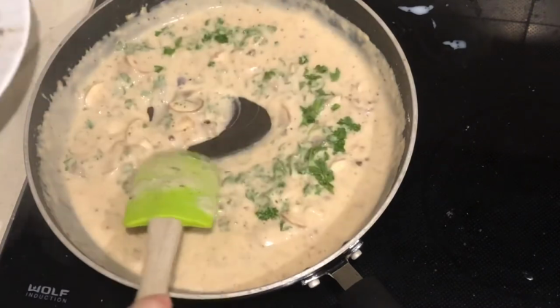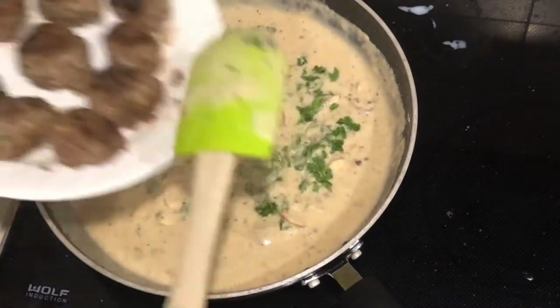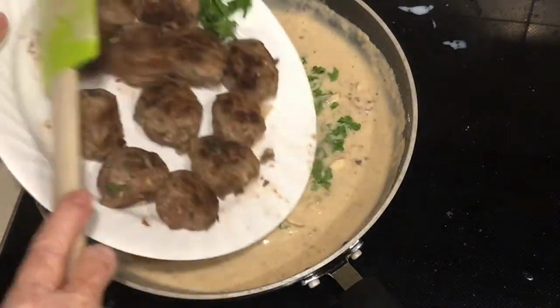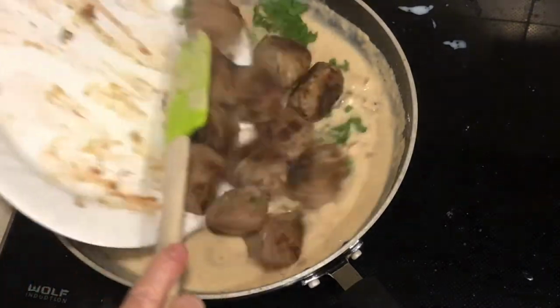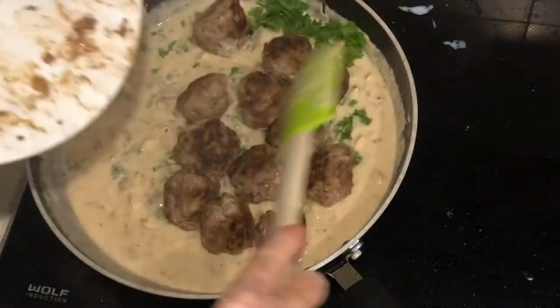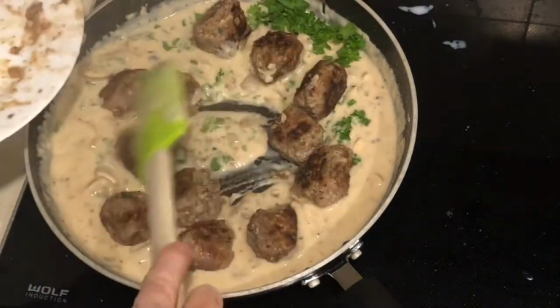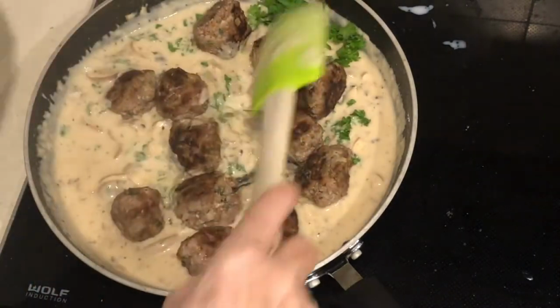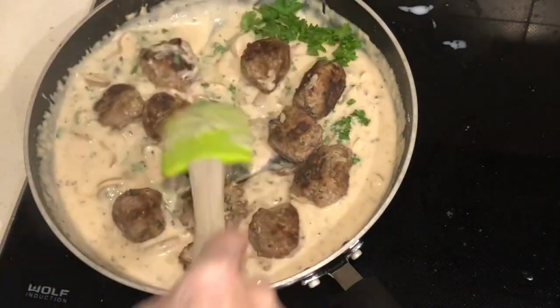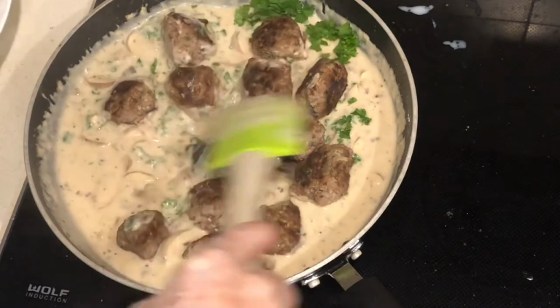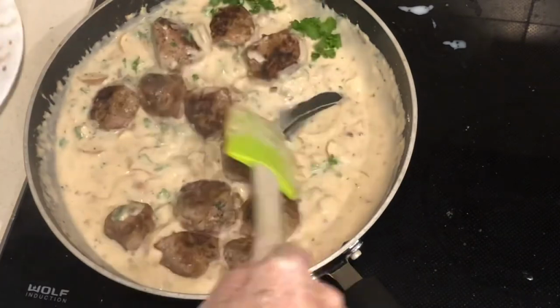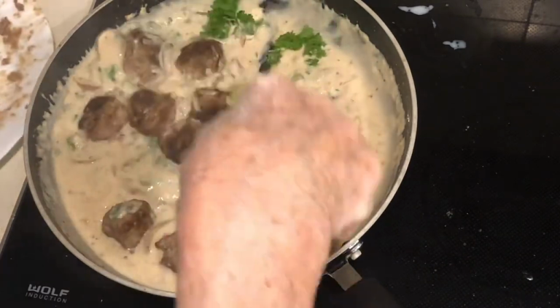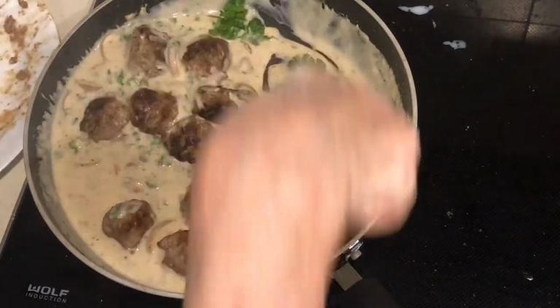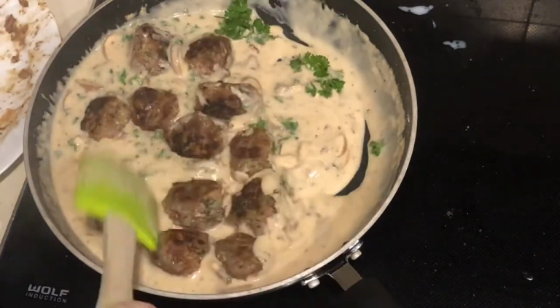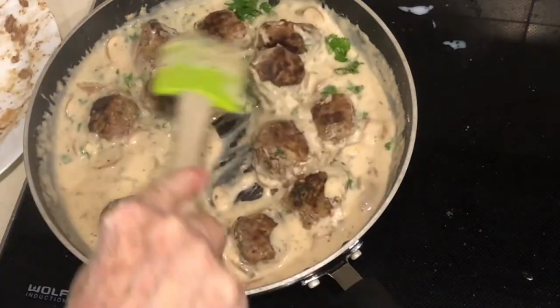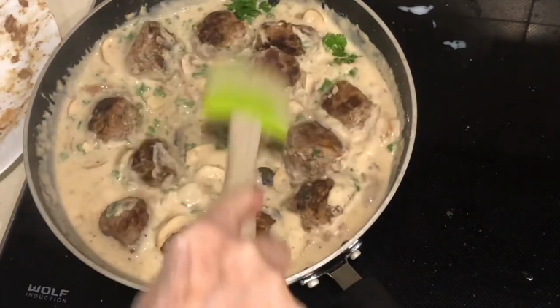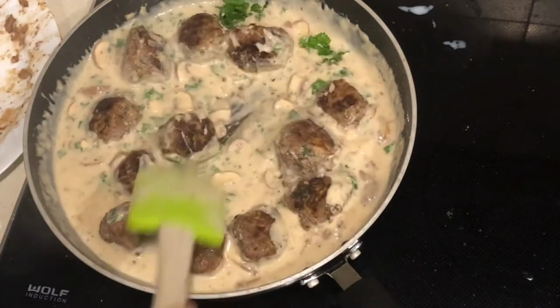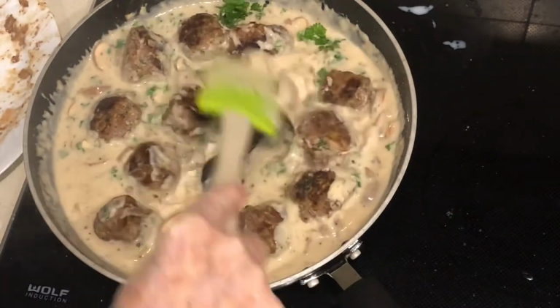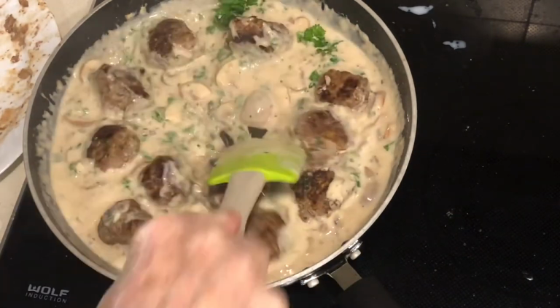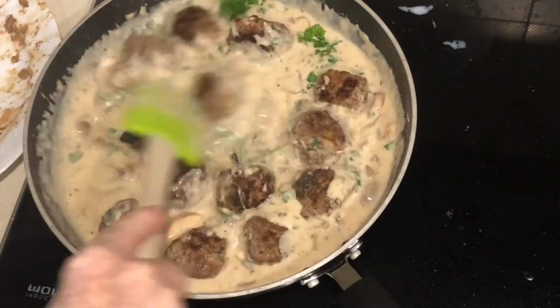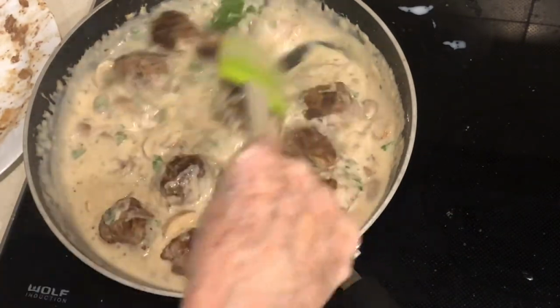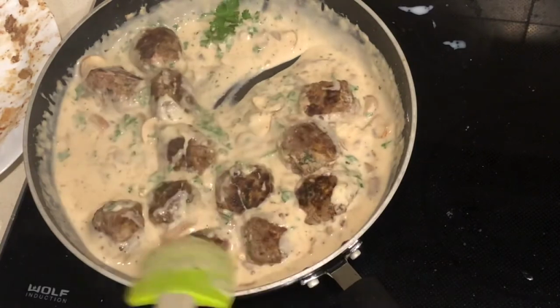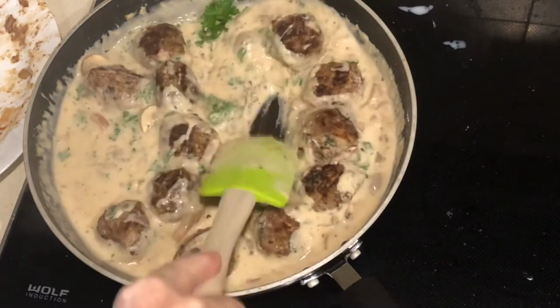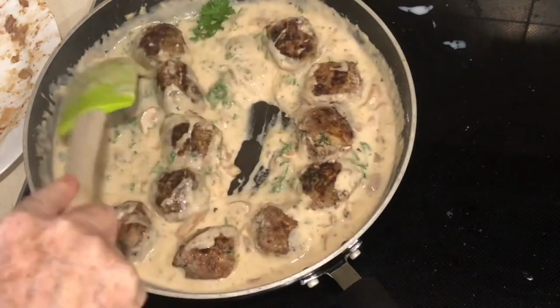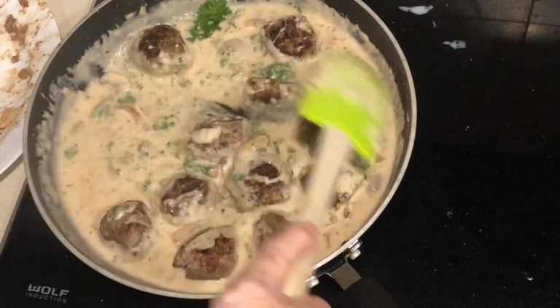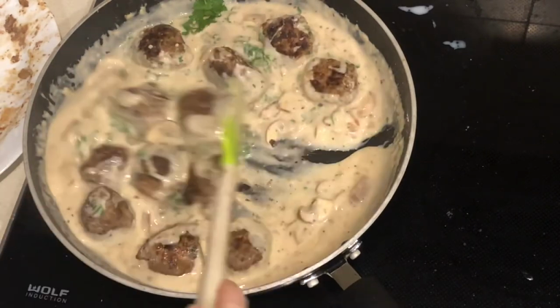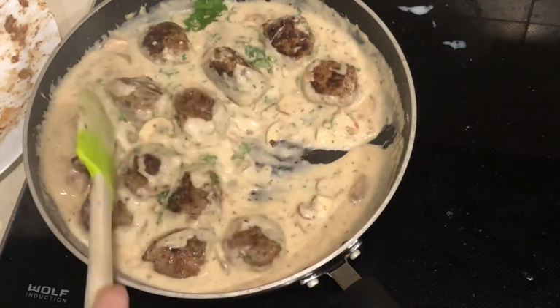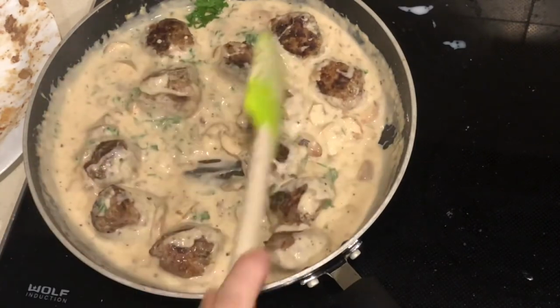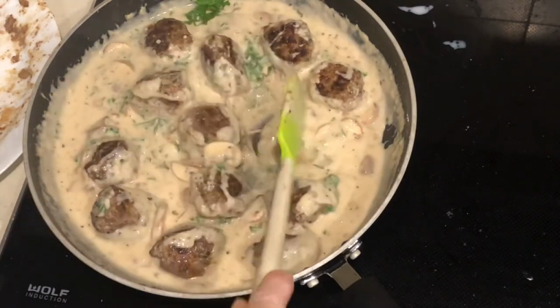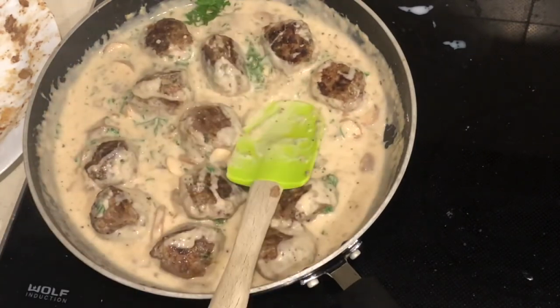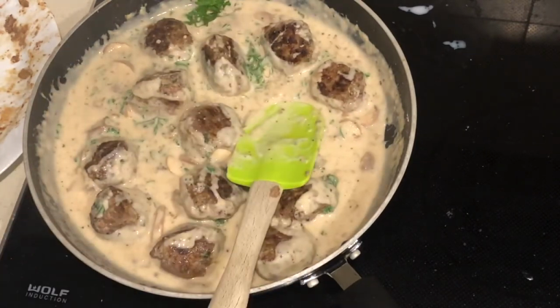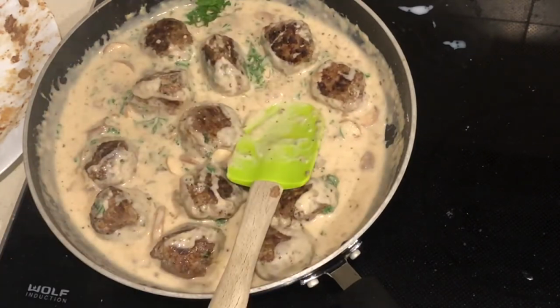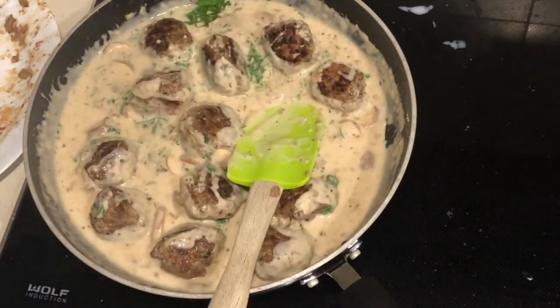I'm going to put my meatballs back in the sauce and let them cook together. There are your beautiful meatballs — I'm going to serve those on top of mashed potatoes. It's going to be delicious. I hope you enjoy this. Have a great day!